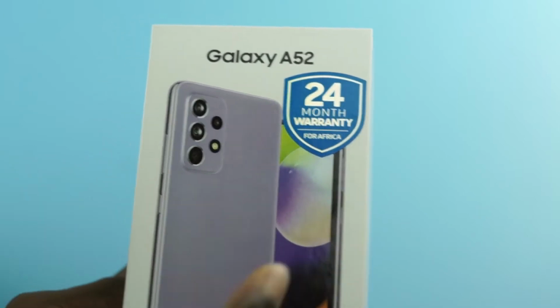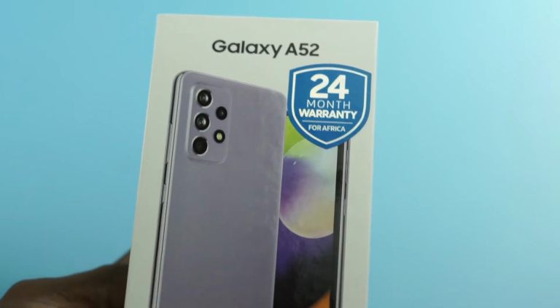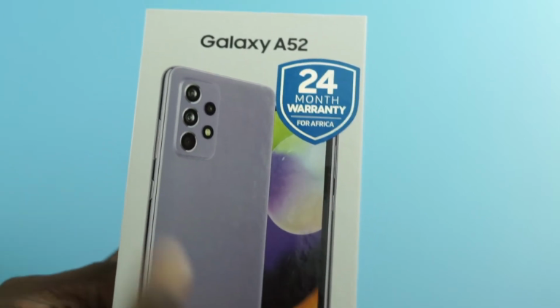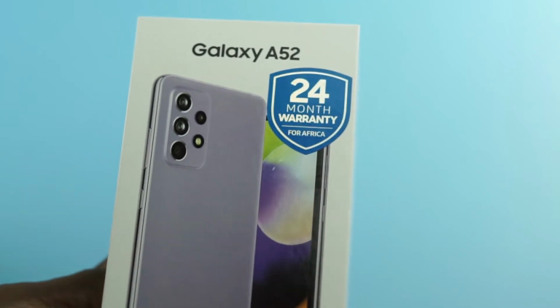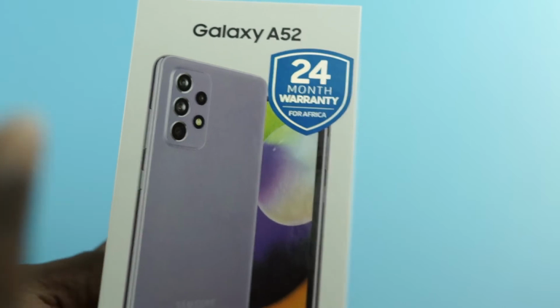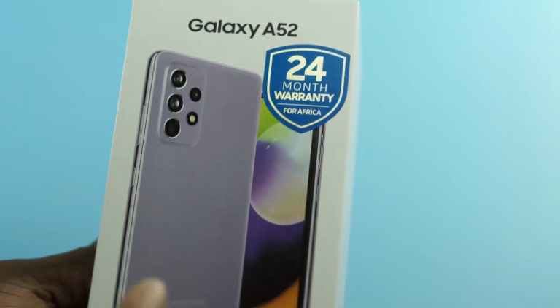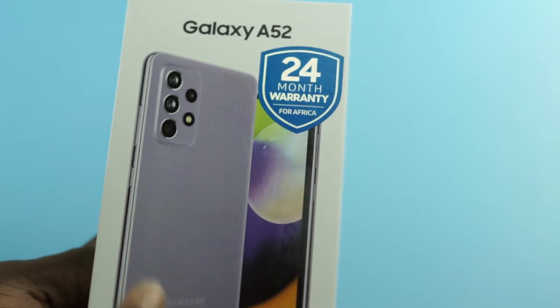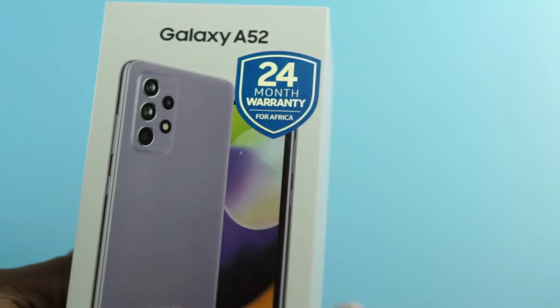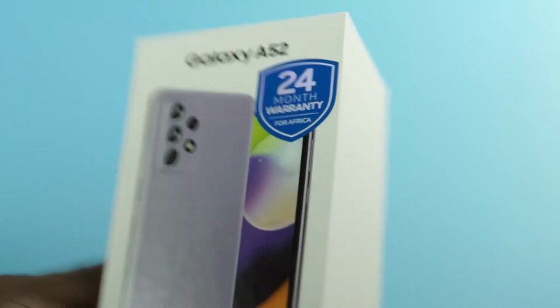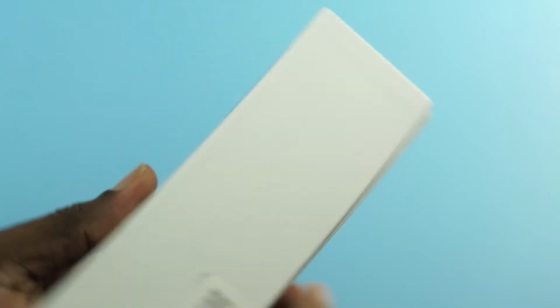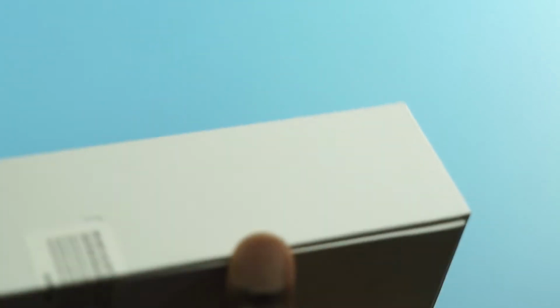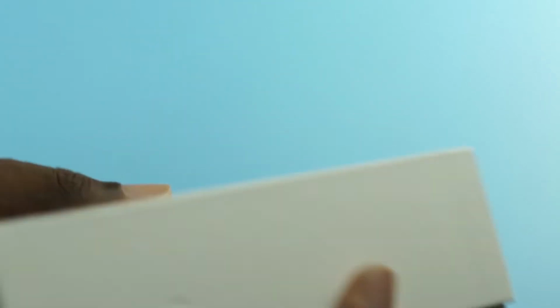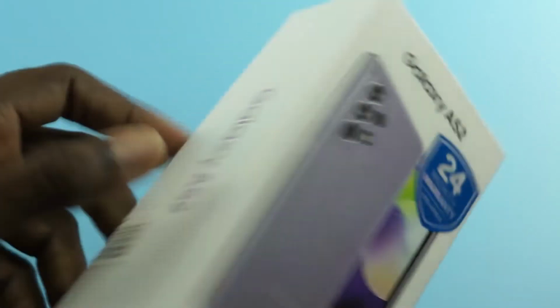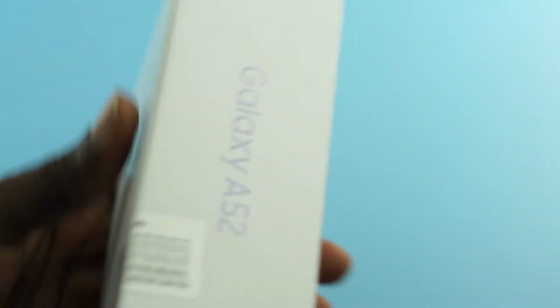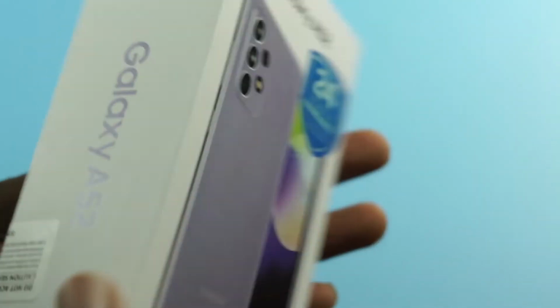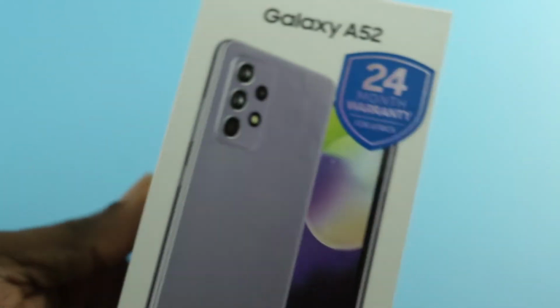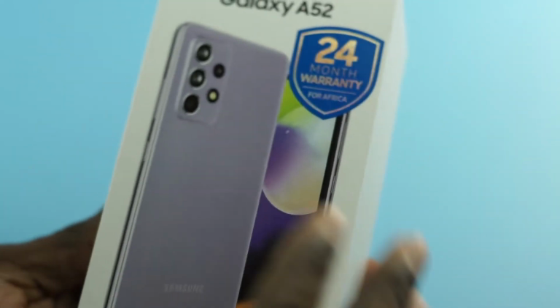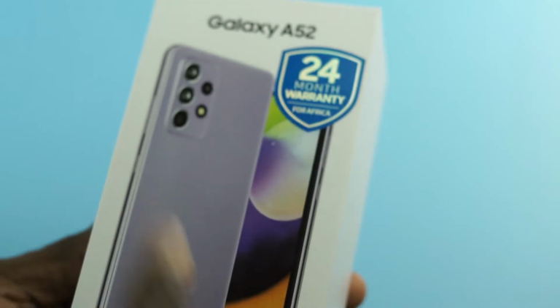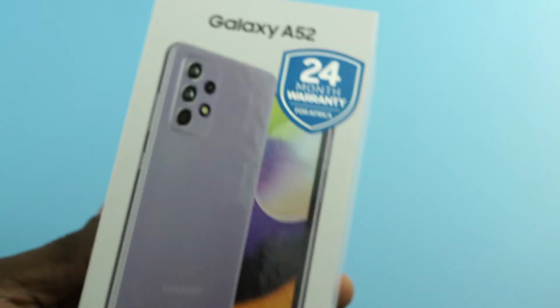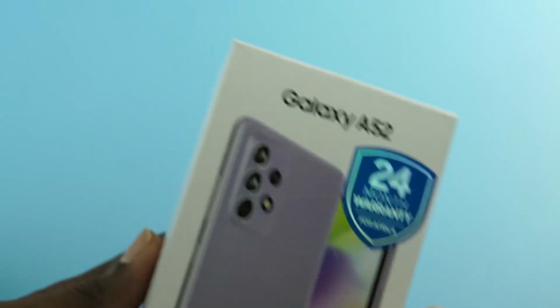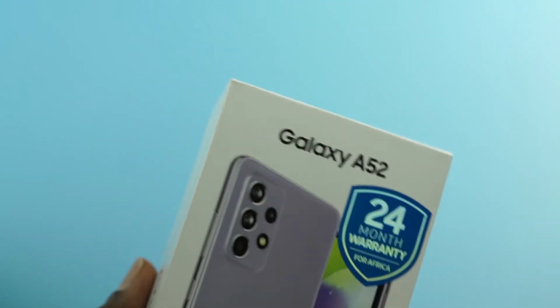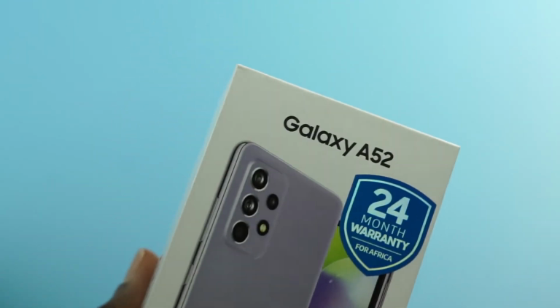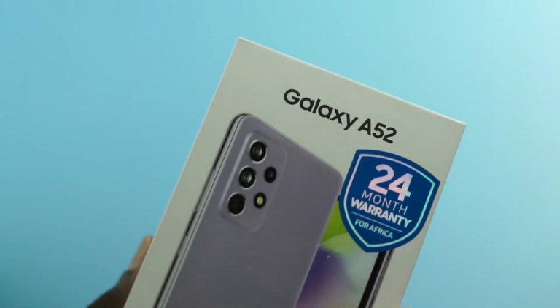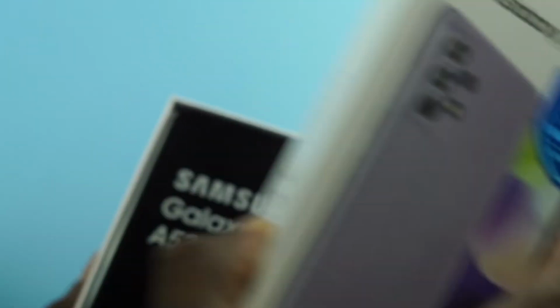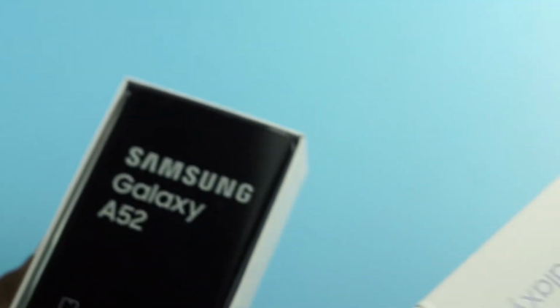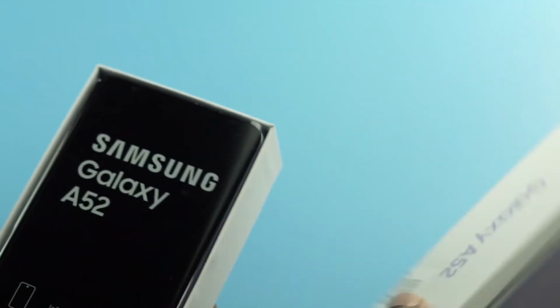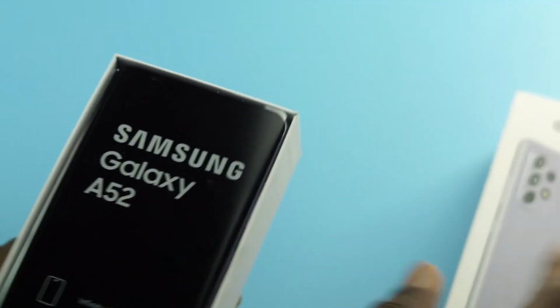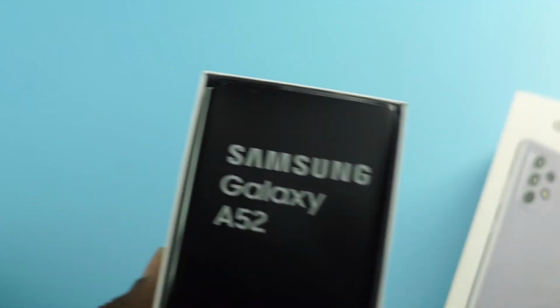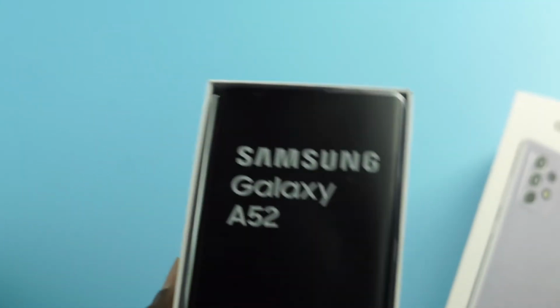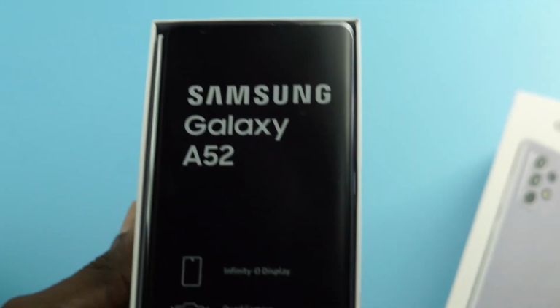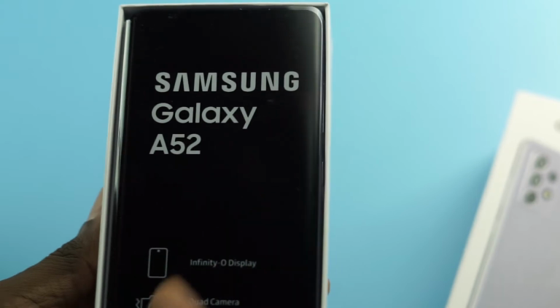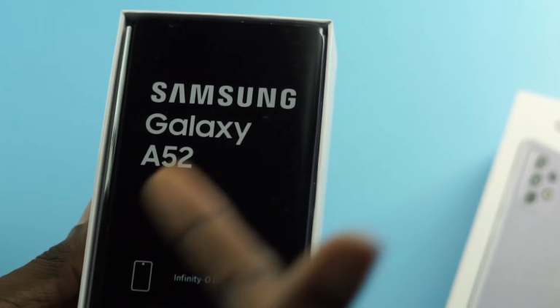This phone comes in Awesome White, Awesome Black, Awesome Blue, and Awesome Purple. The black, white, and blue are very common, so I went for the purple variant.